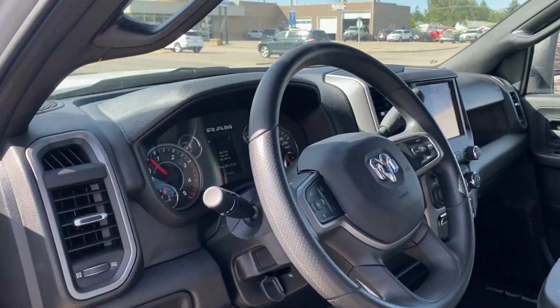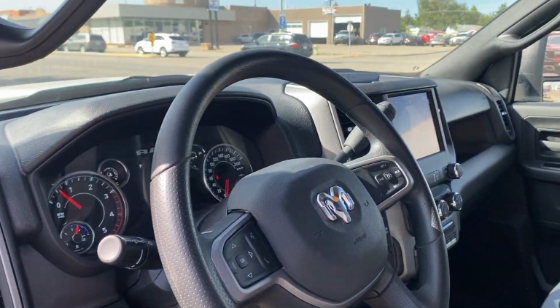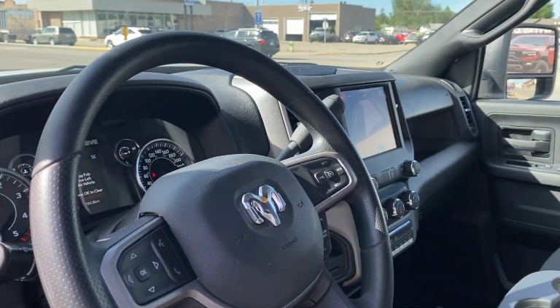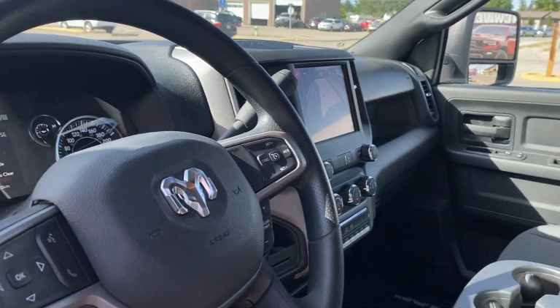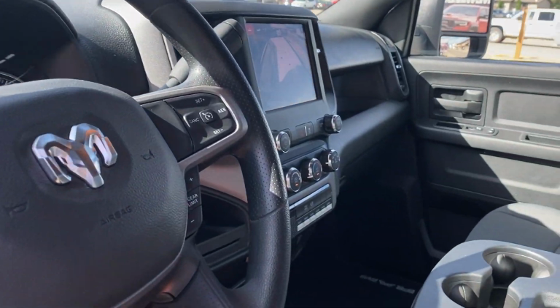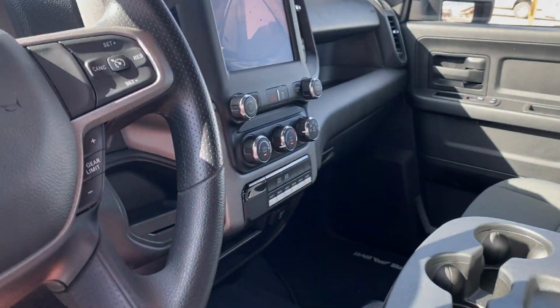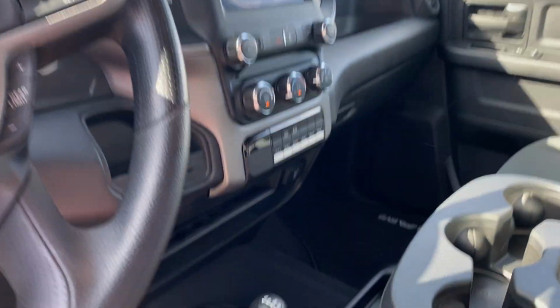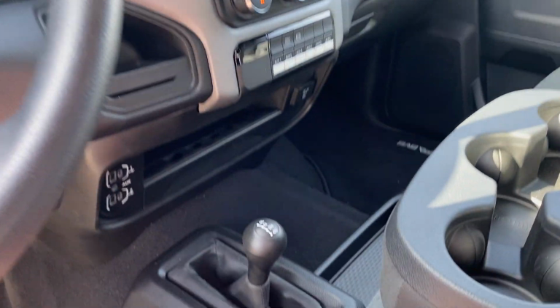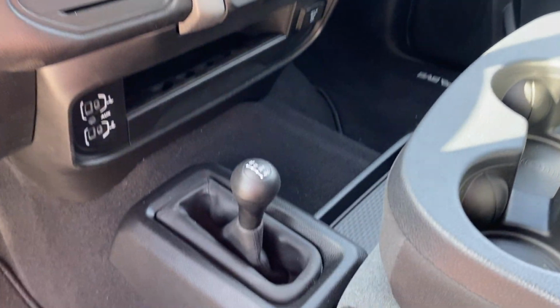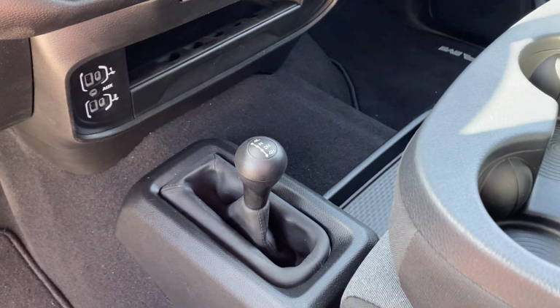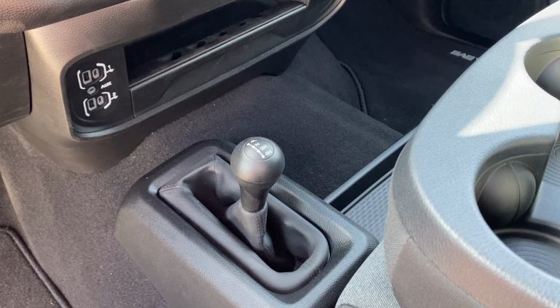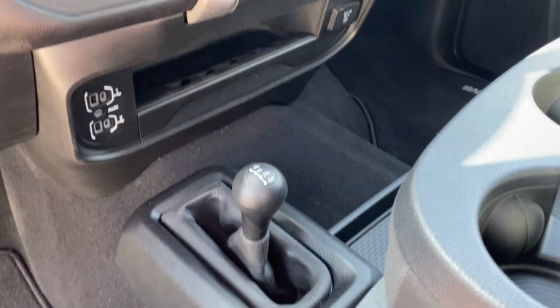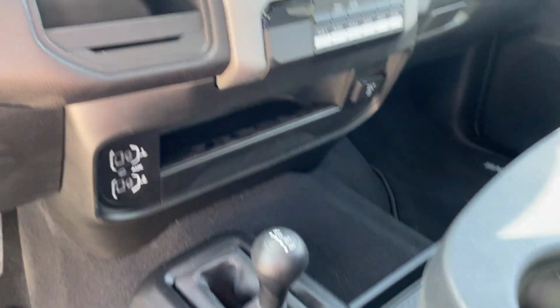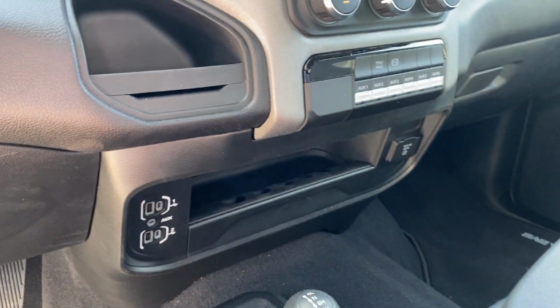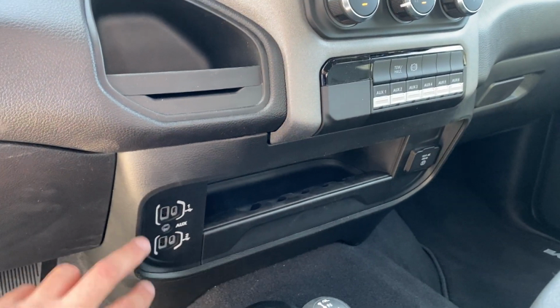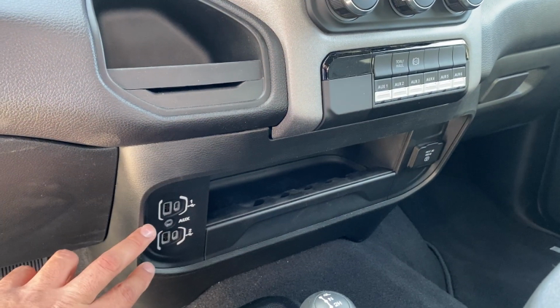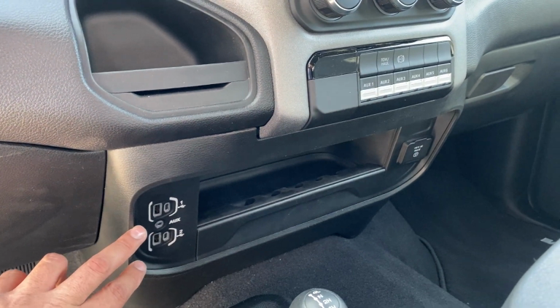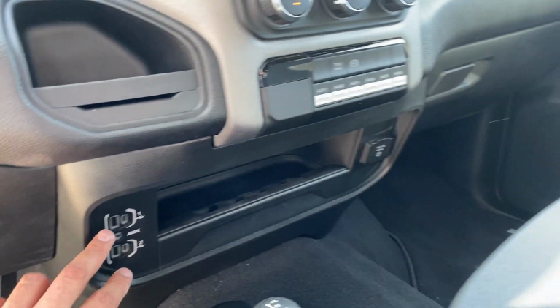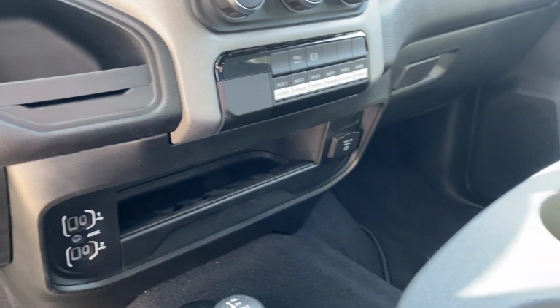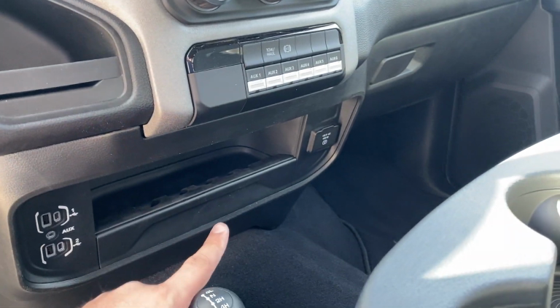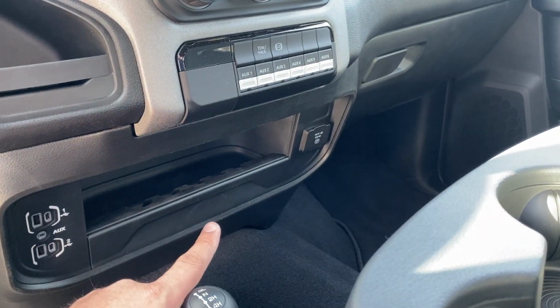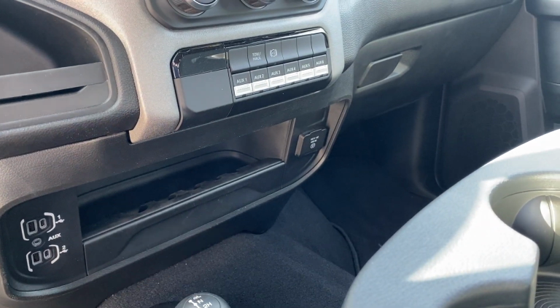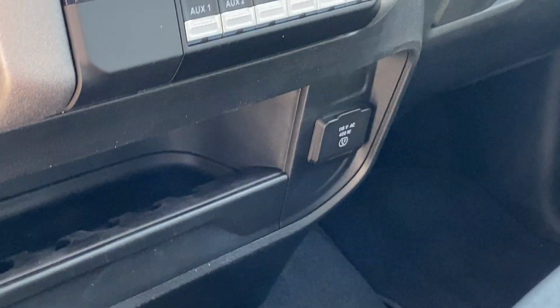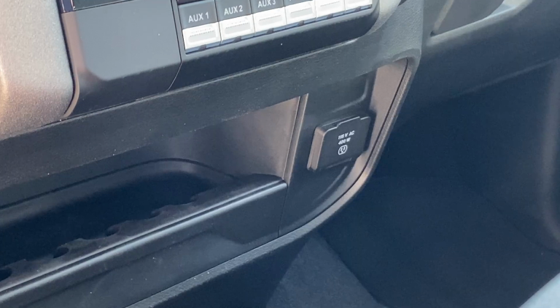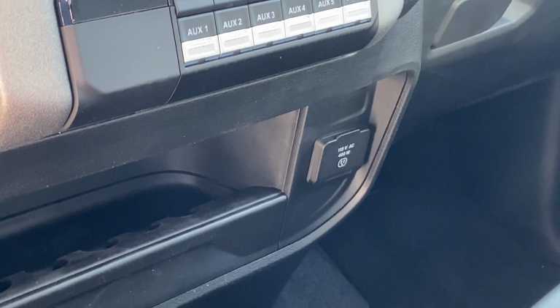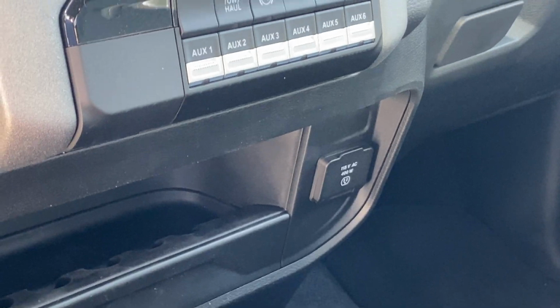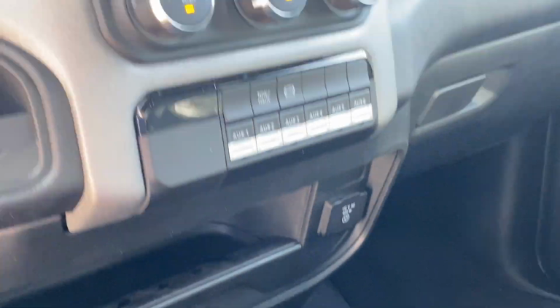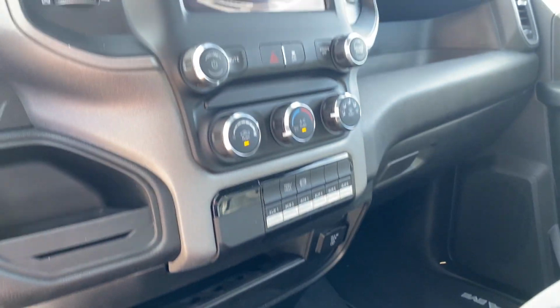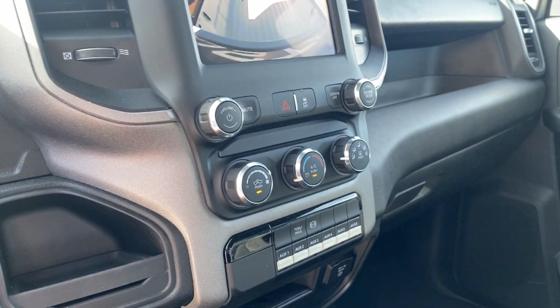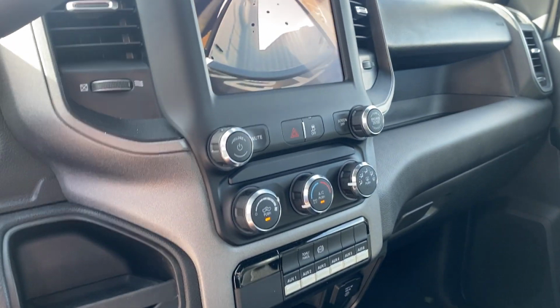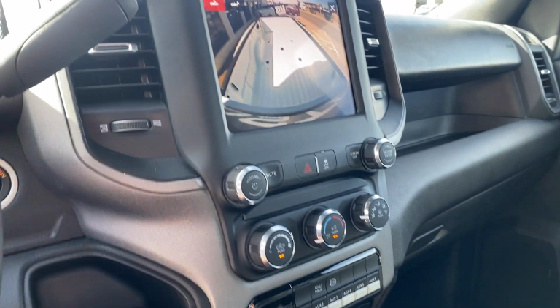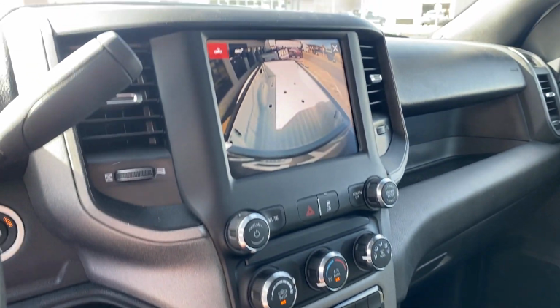Bluetooth, cruise control, gear limiter, manual transfer case to kick it old school, dual USB and lightning ports. You've got a 400 watt 115 on the far side there to keep devices charged up. Air conditioning.